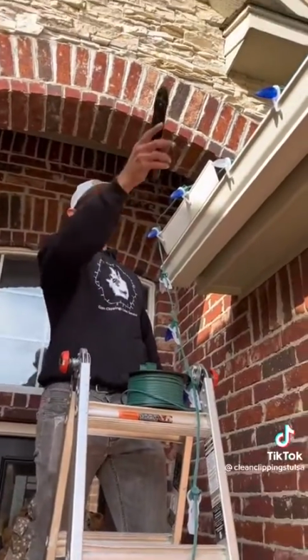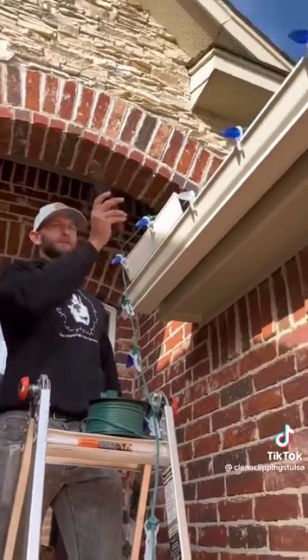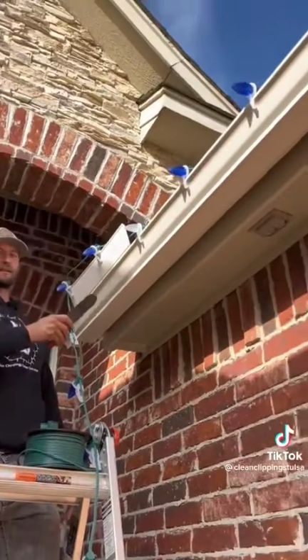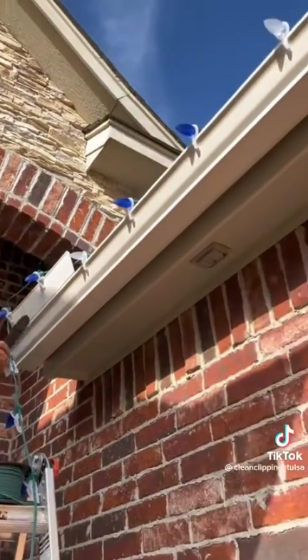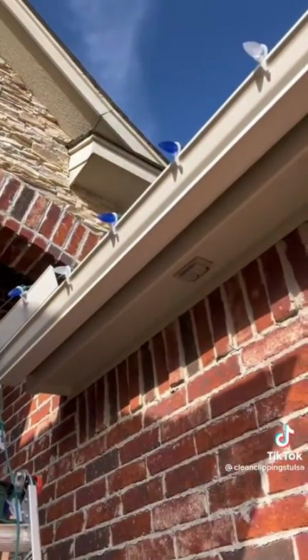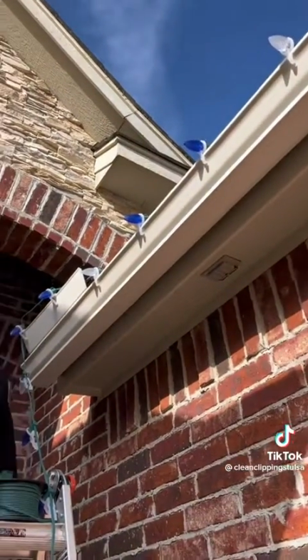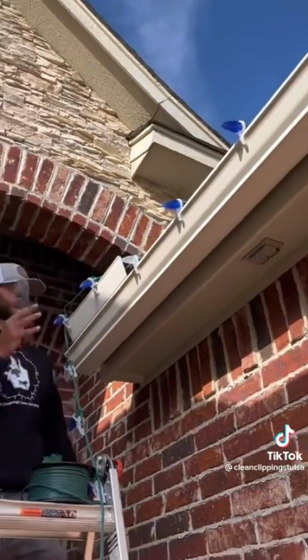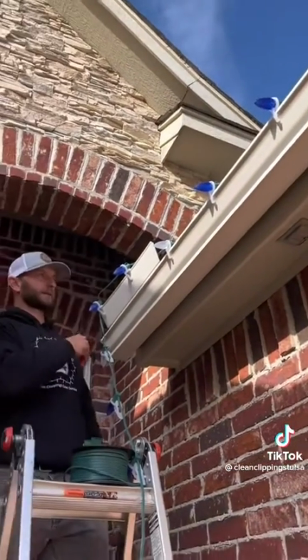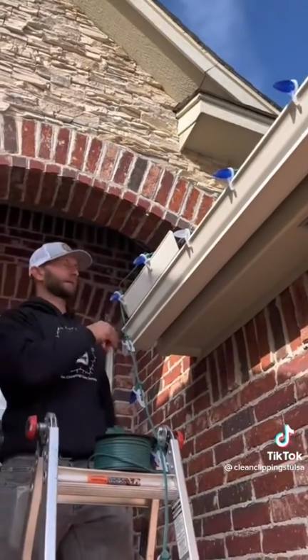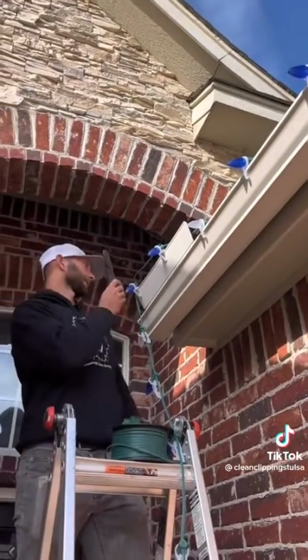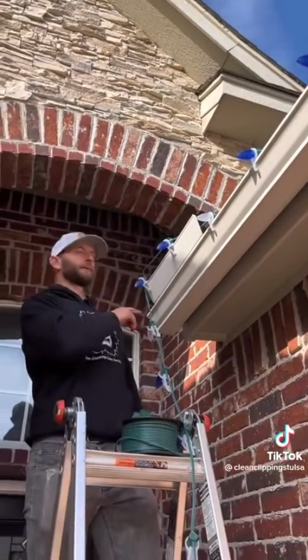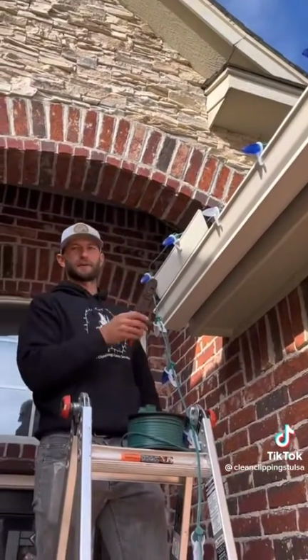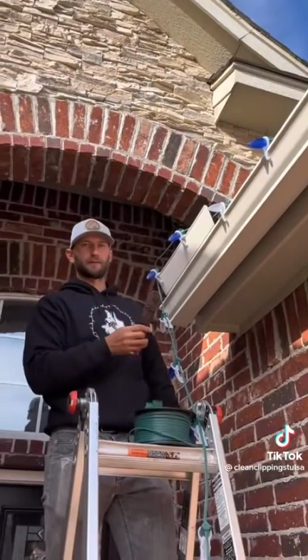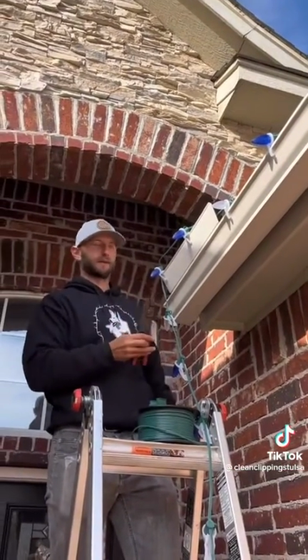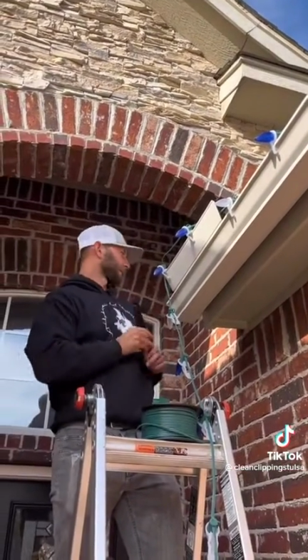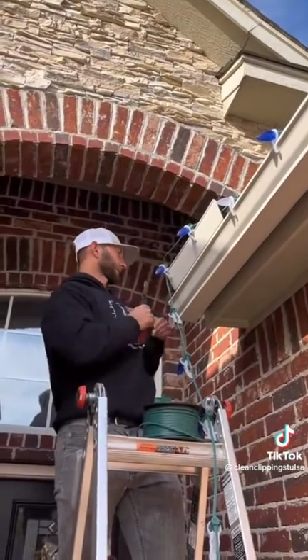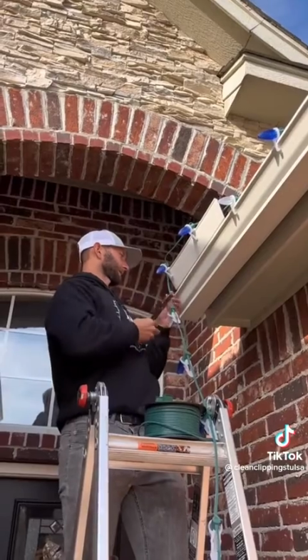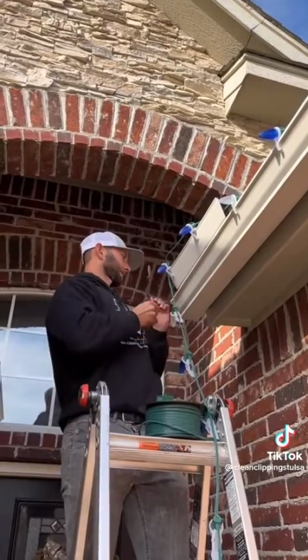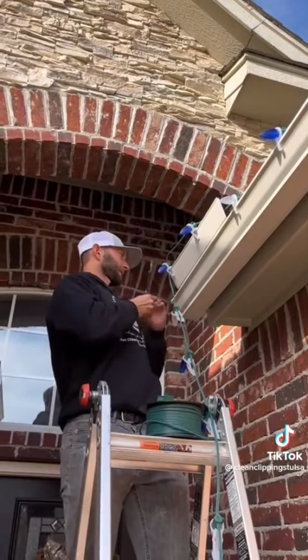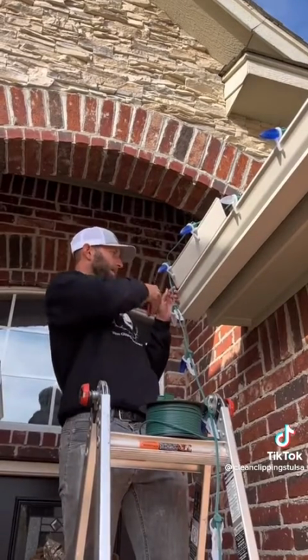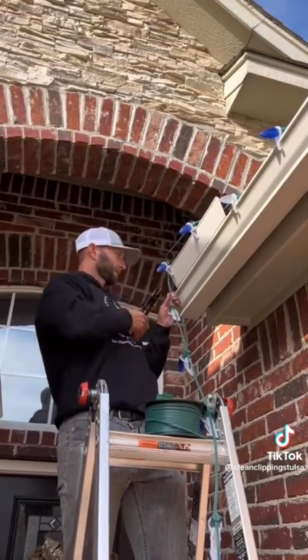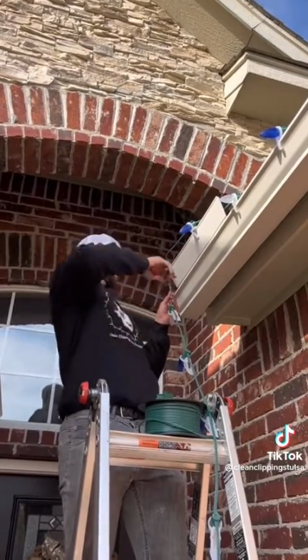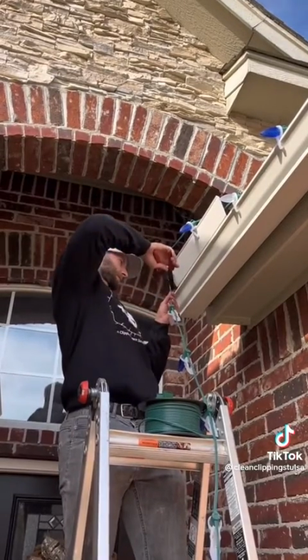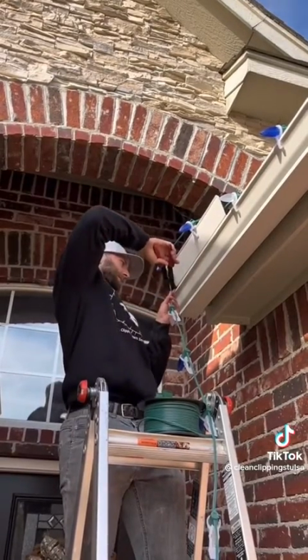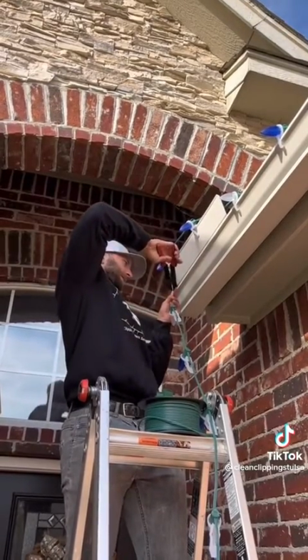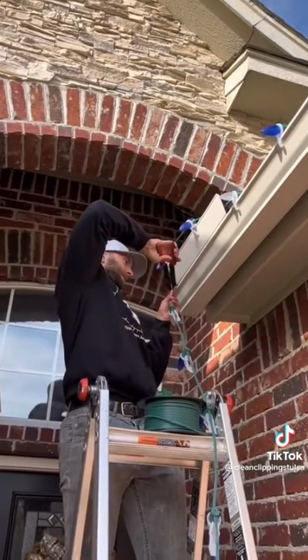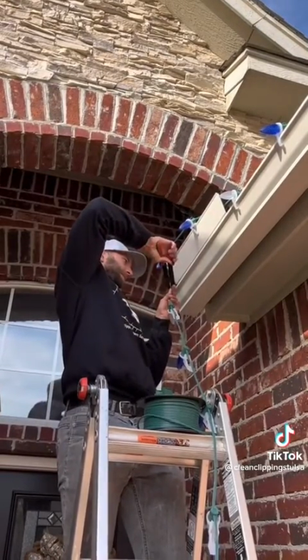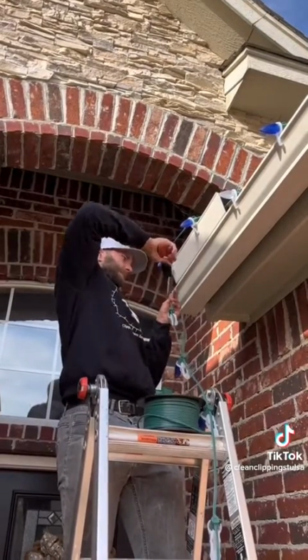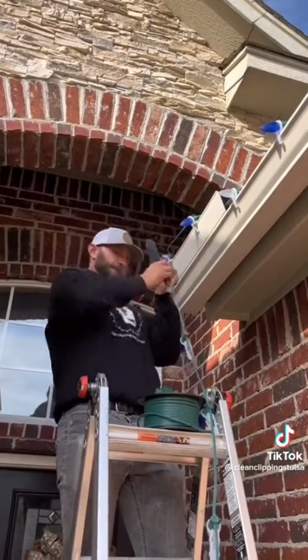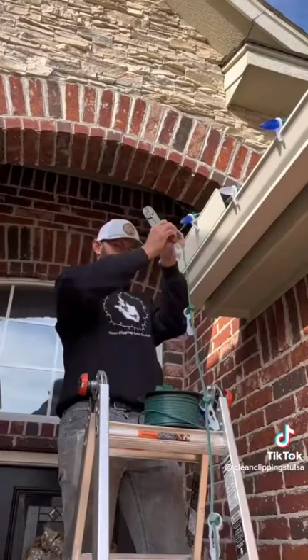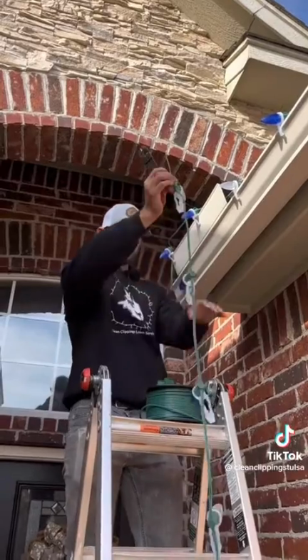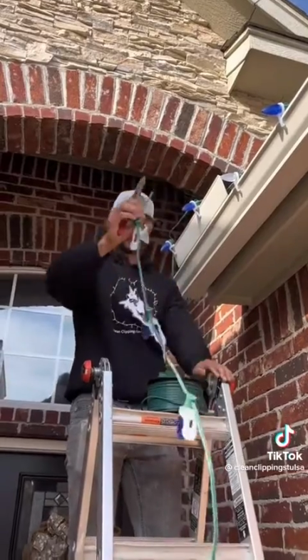Now that we've hung all the gutter line, we're ready to cut. We don't make any cuts until we're done hanging — that way we know exactly where to cut. We're going to cut right here in between the bulbs, going halfway in between, and then we'll run a little extension.